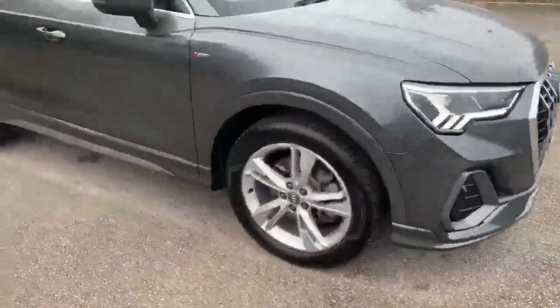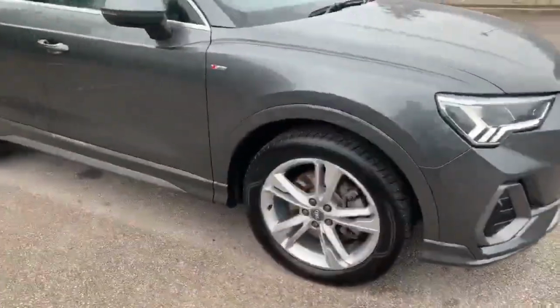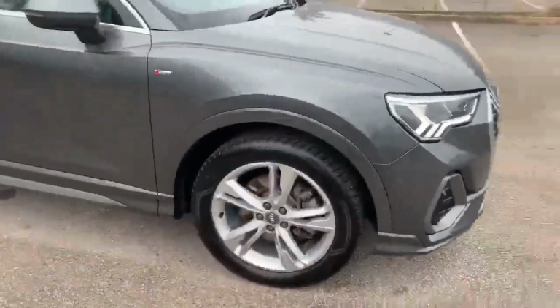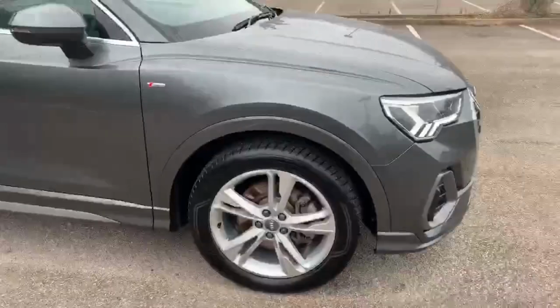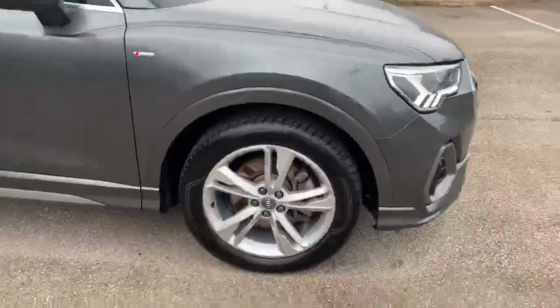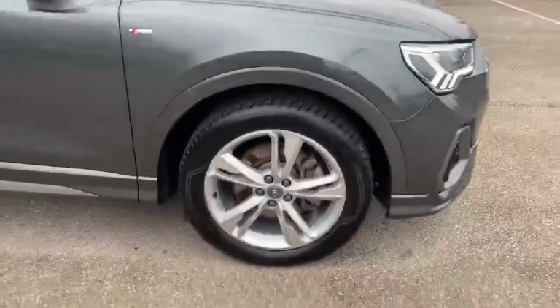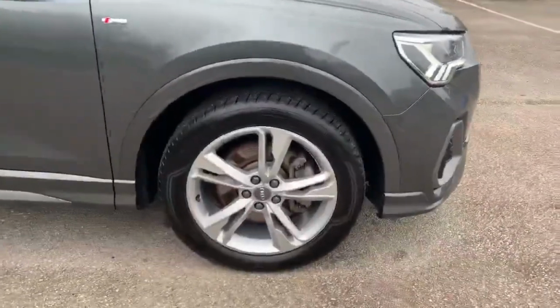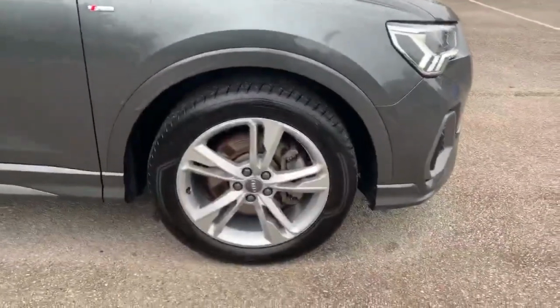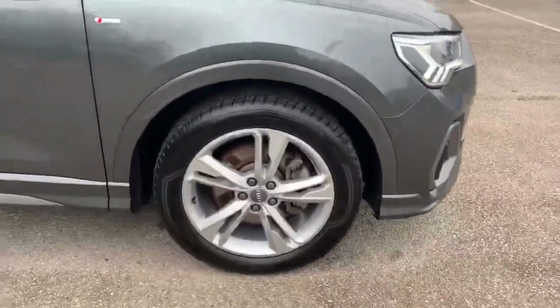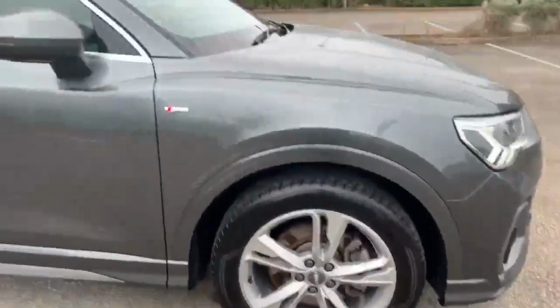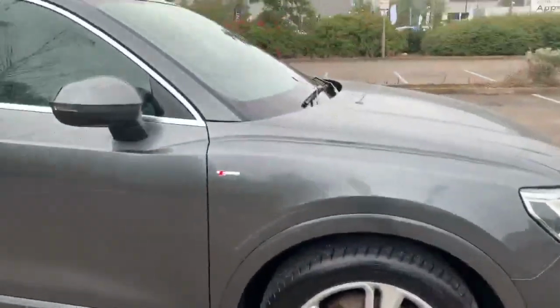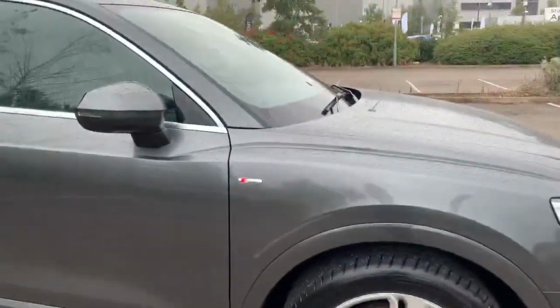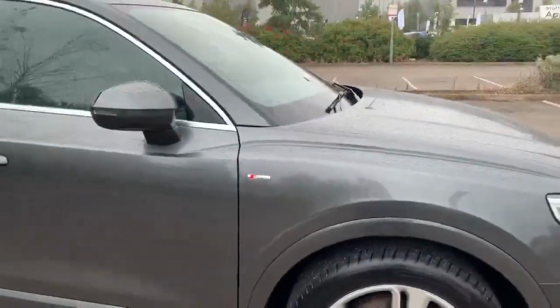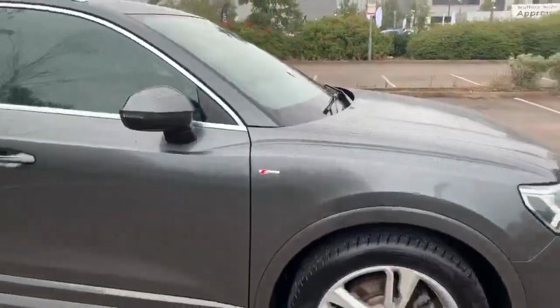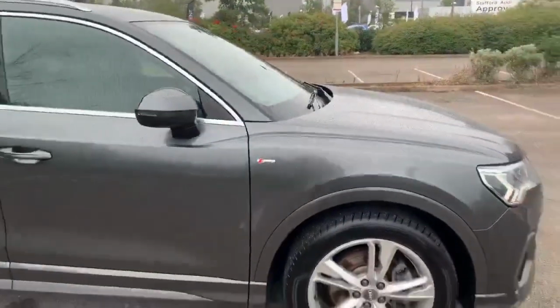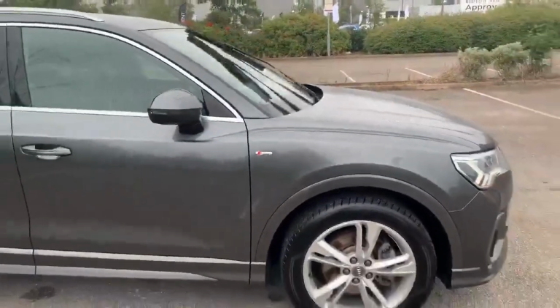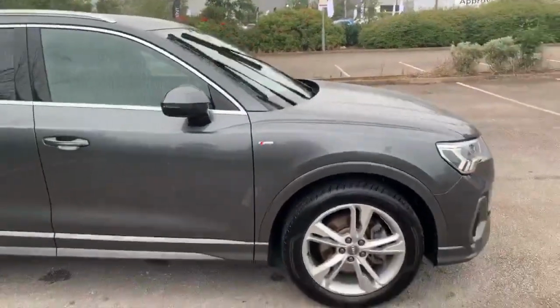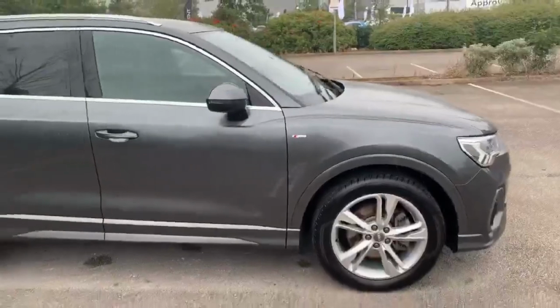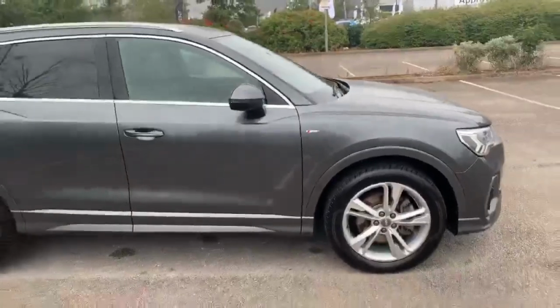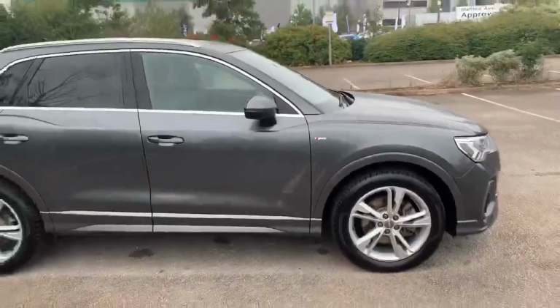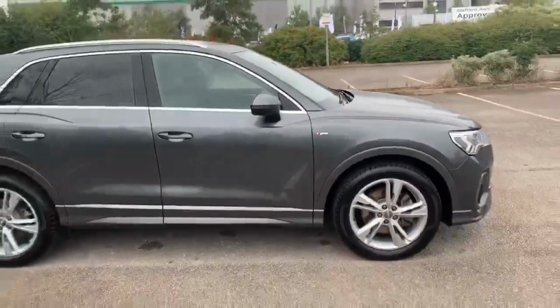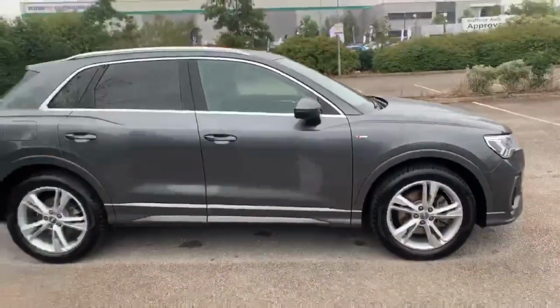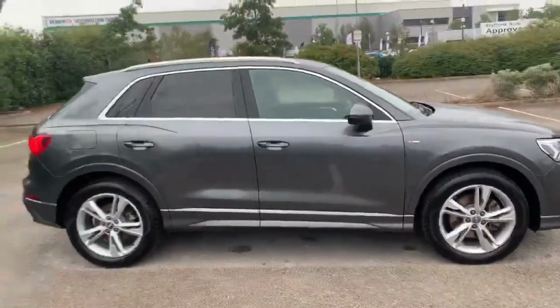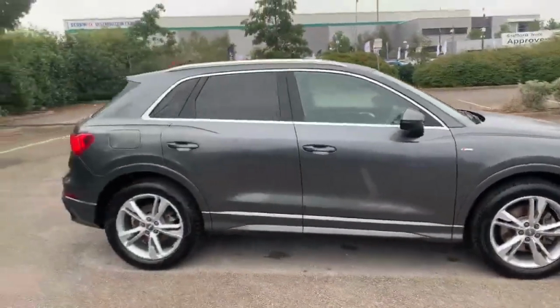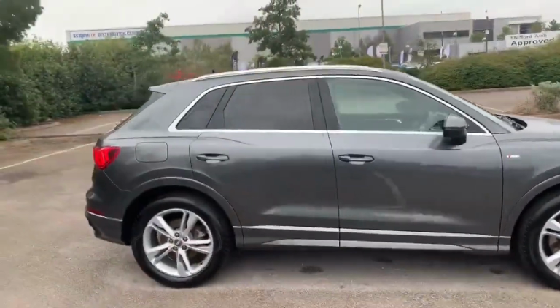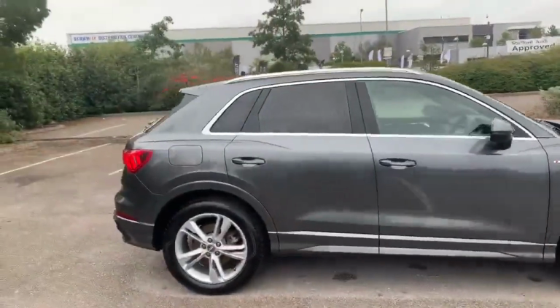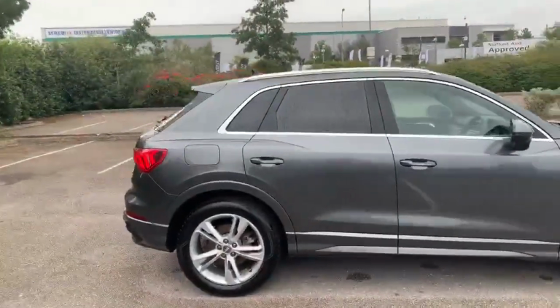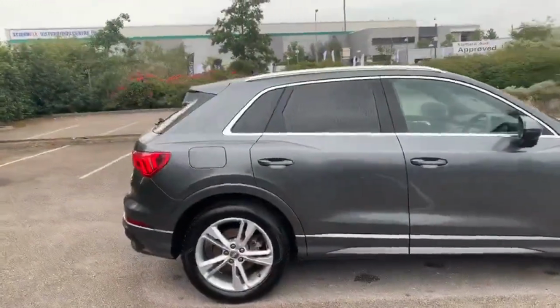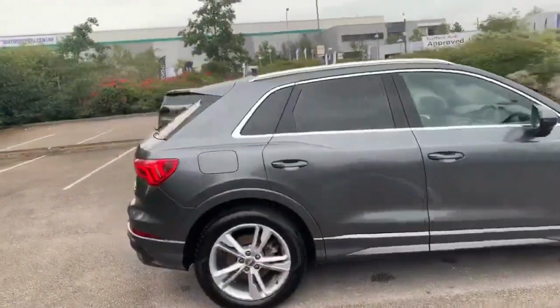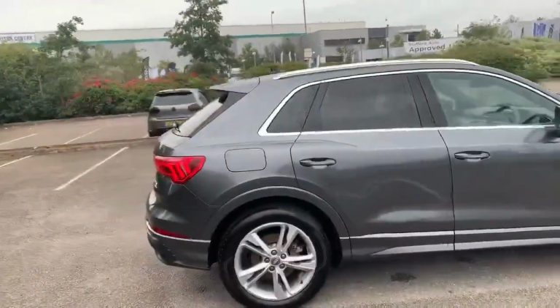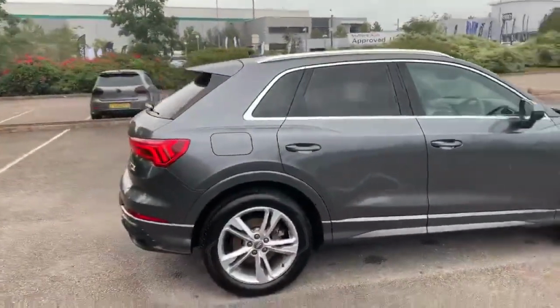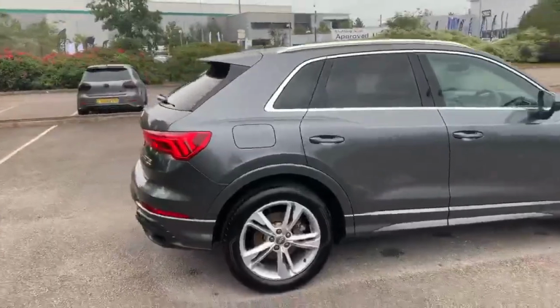On the side of the vehicle we have the 19 inch alloy wheels. As you can see we also have the S line badge on the side. It's also equipped with the privacy glass and we have the chrome roof rails at the top.